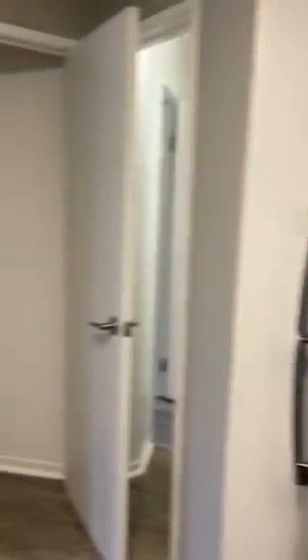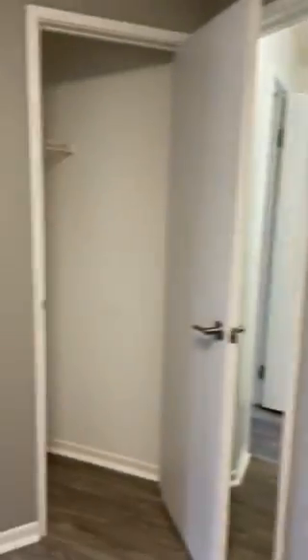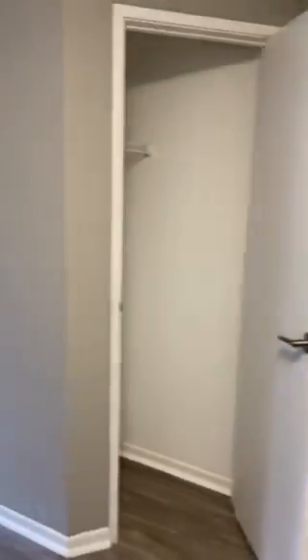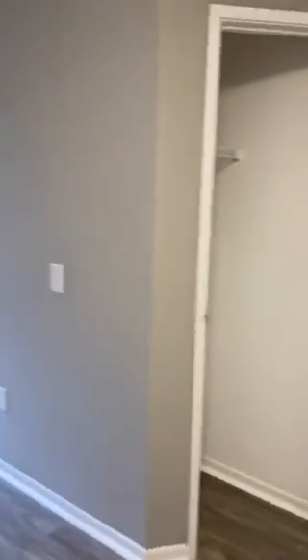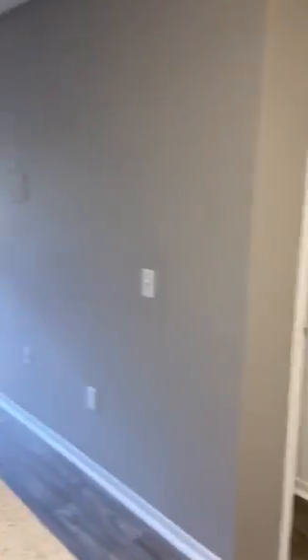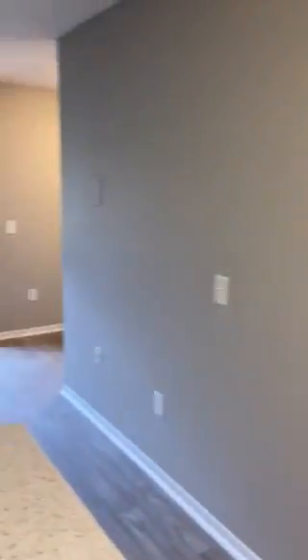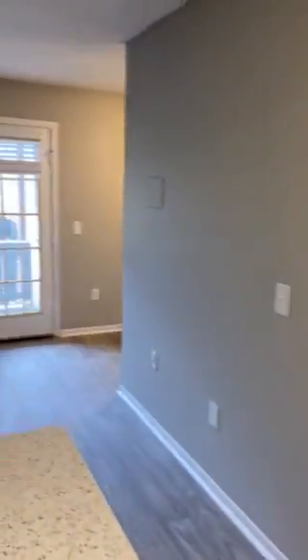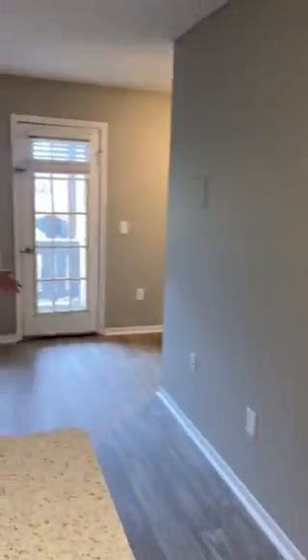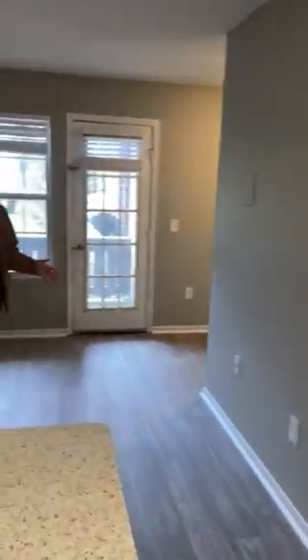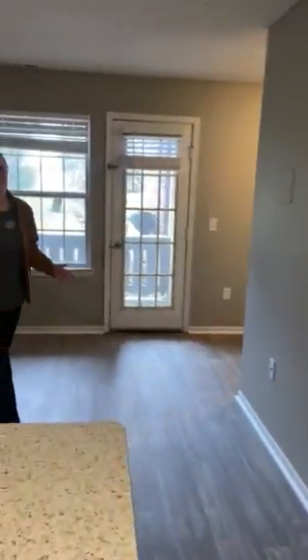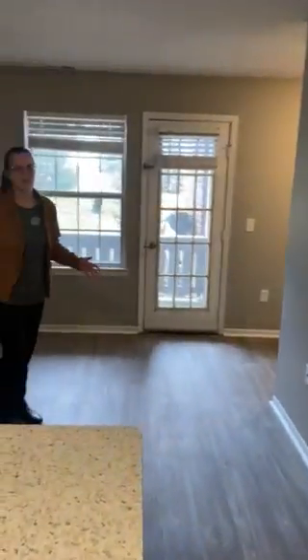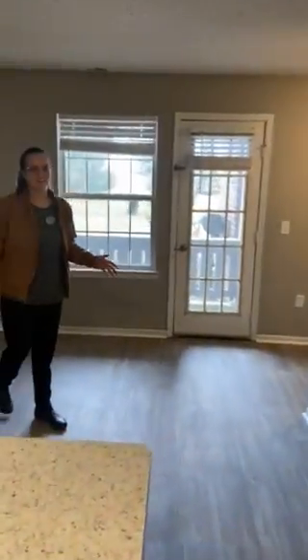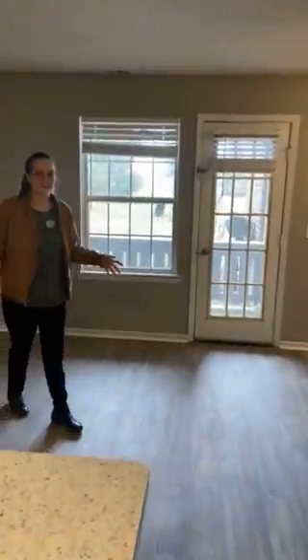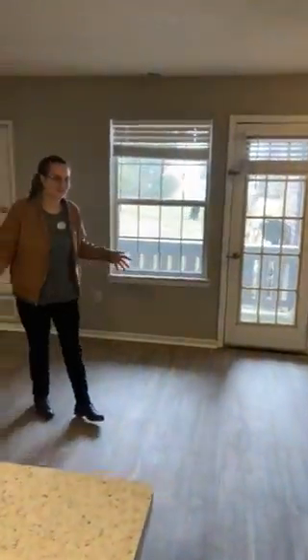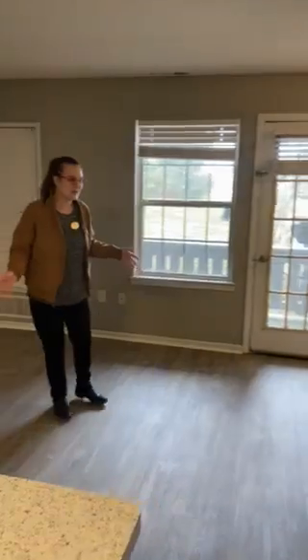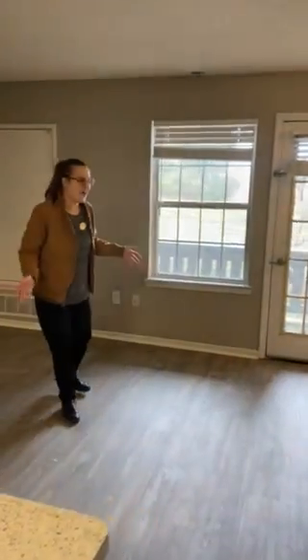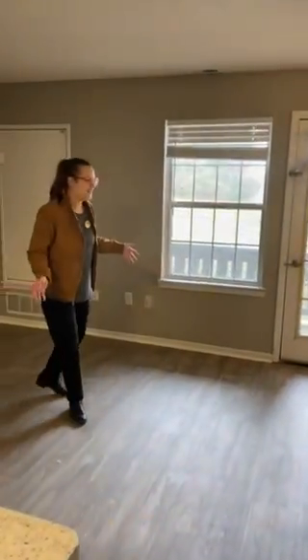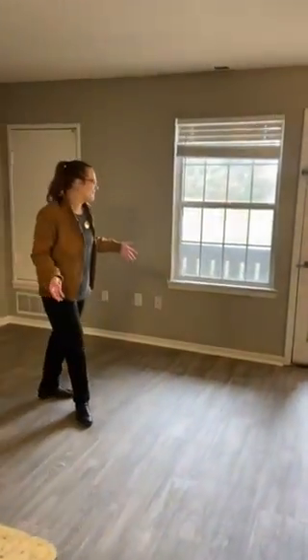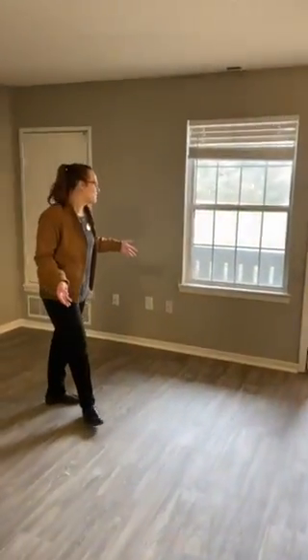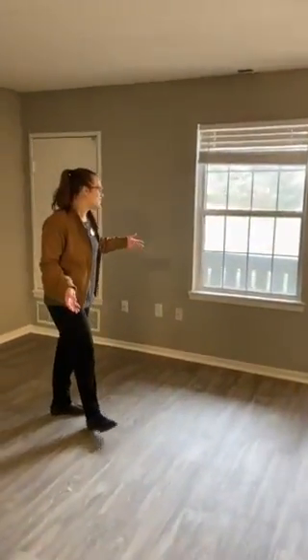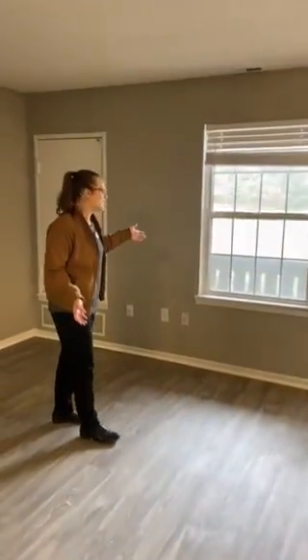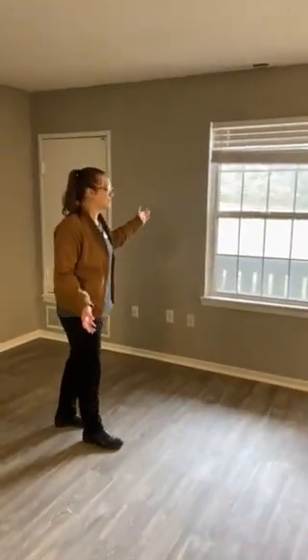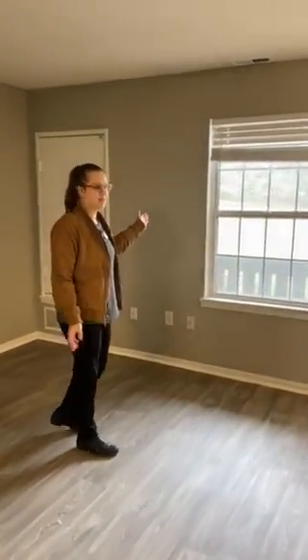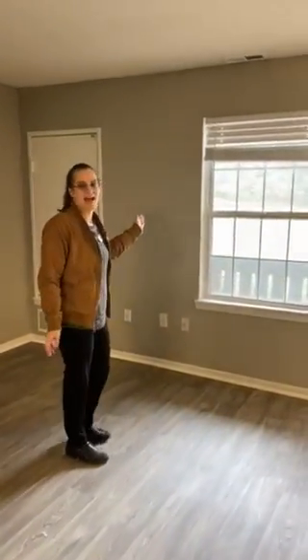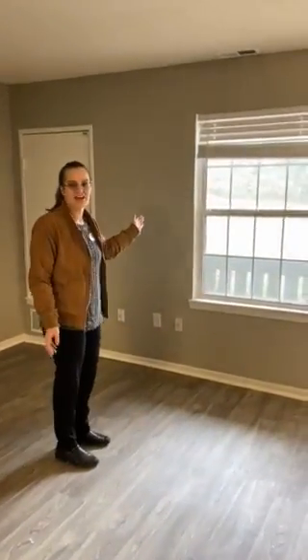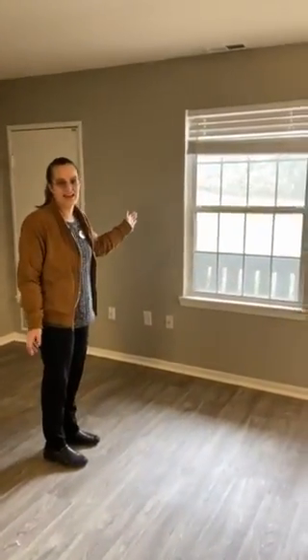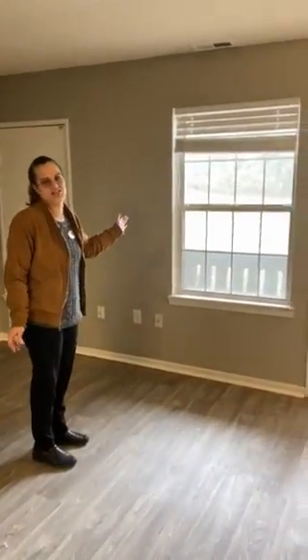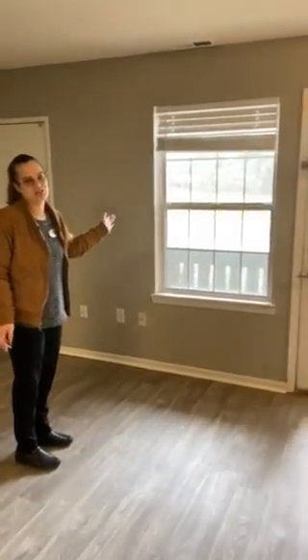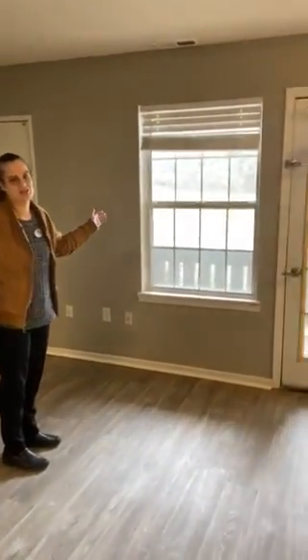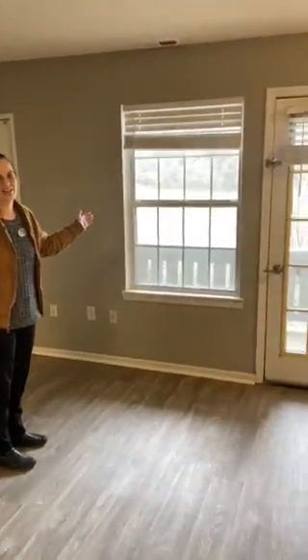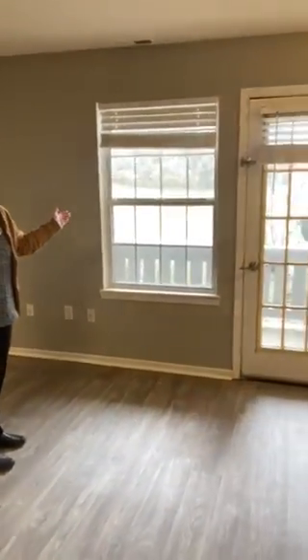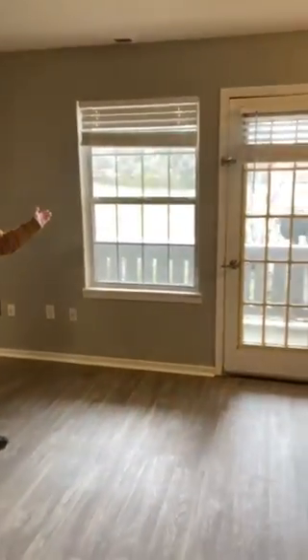Our open concept kitchen leads into our living room. Our living room also comes with a patio and a storage unit on the patio.